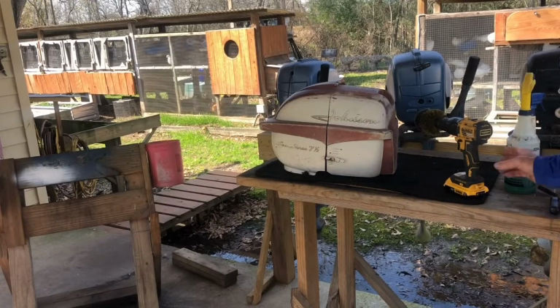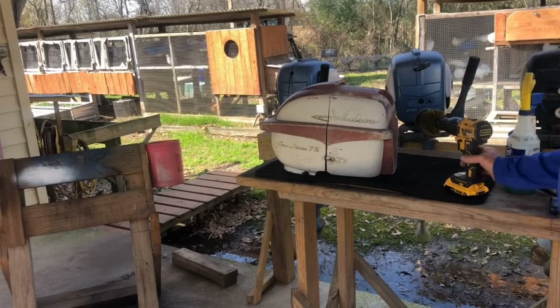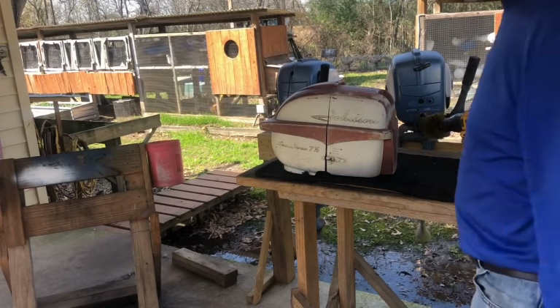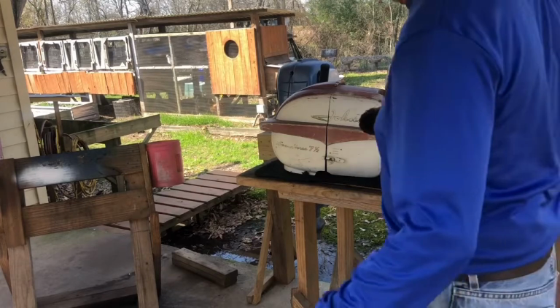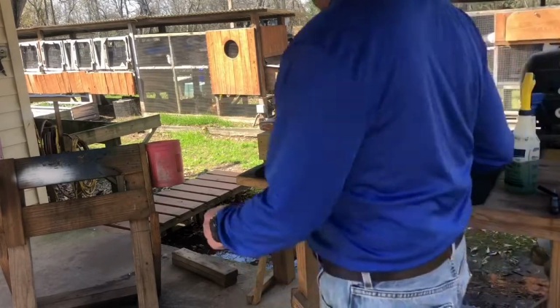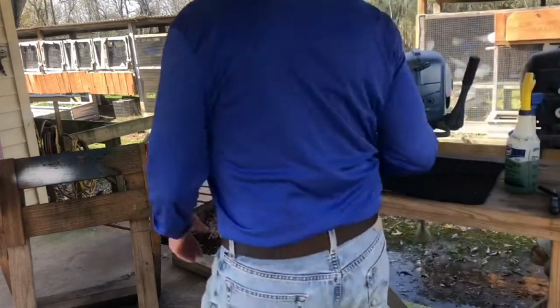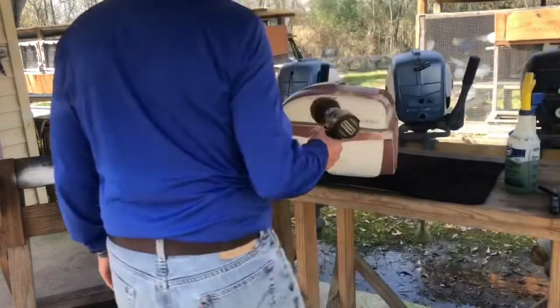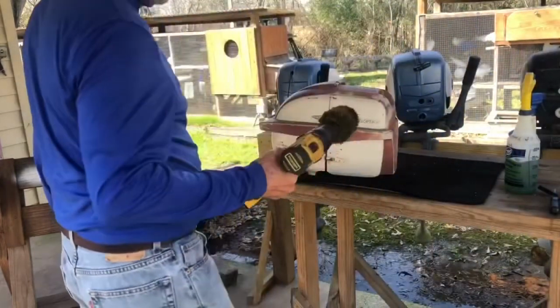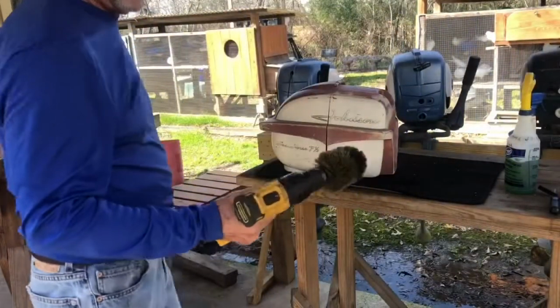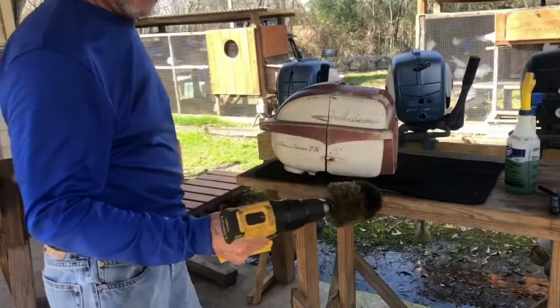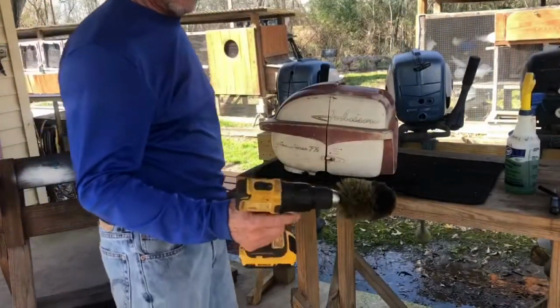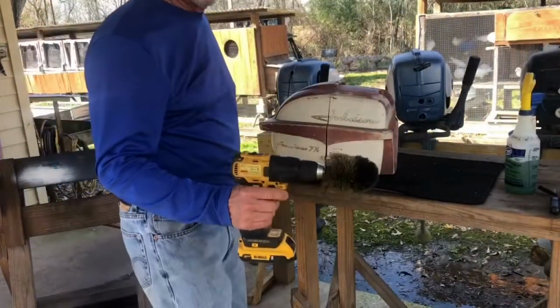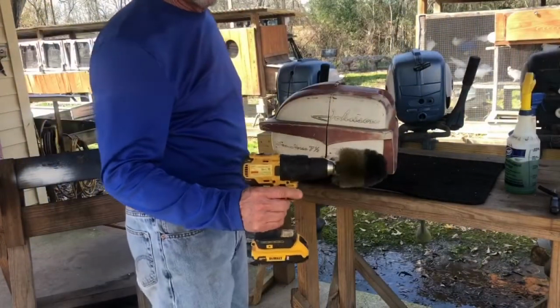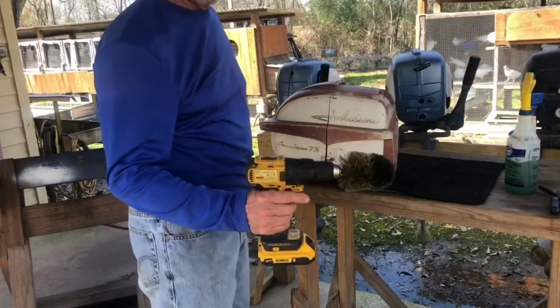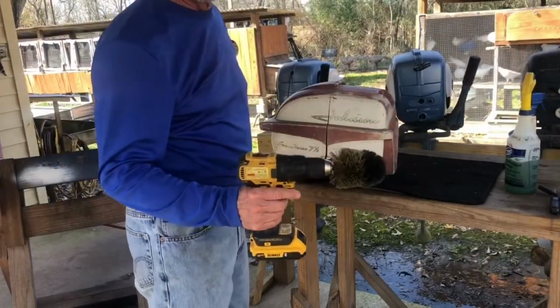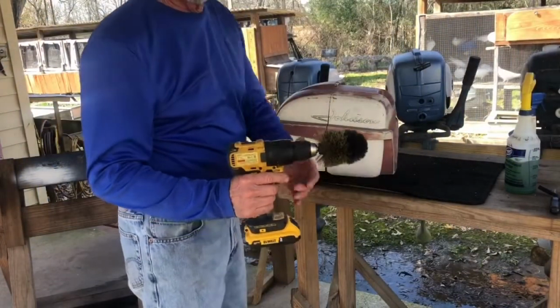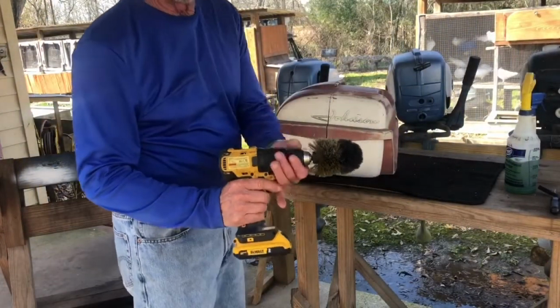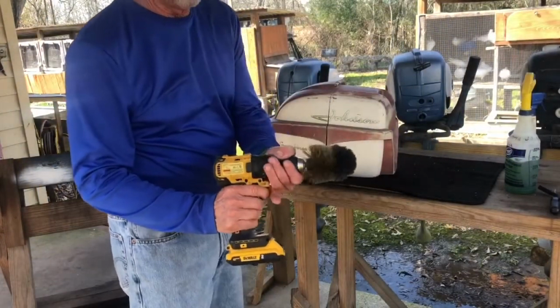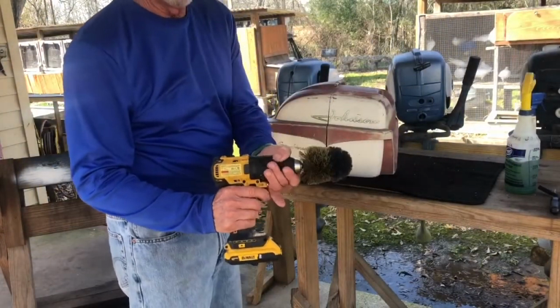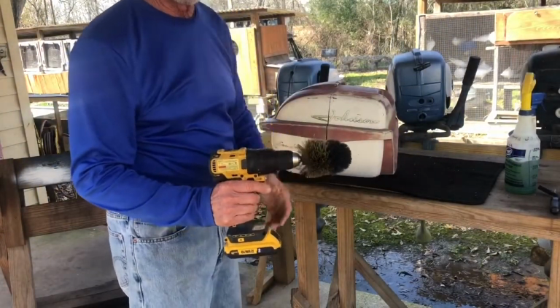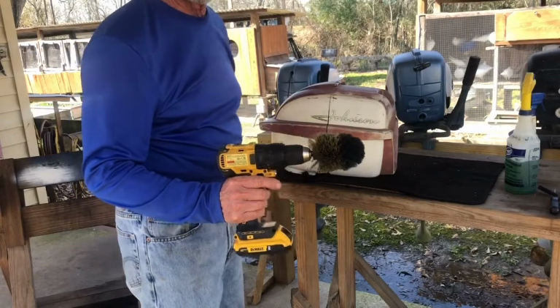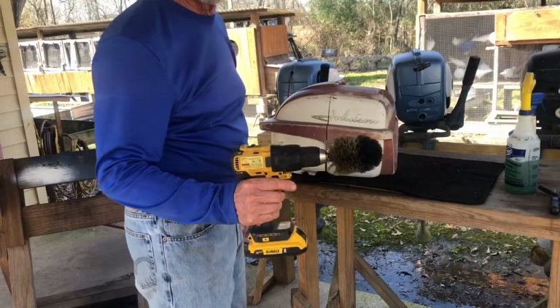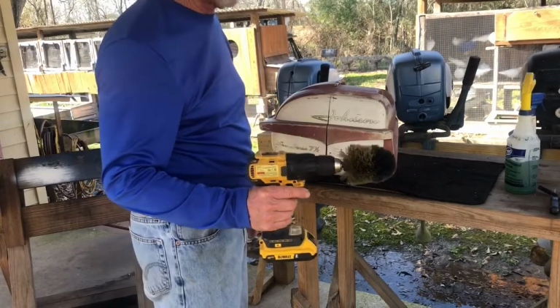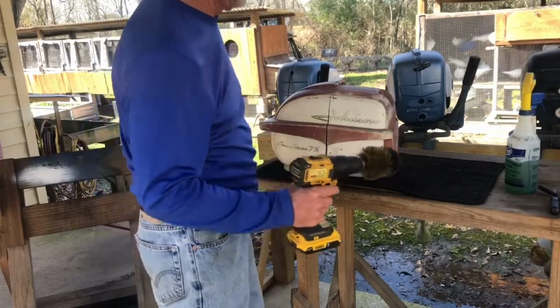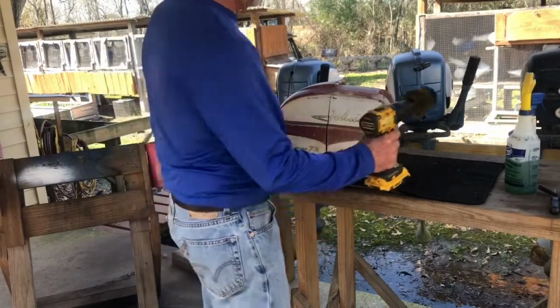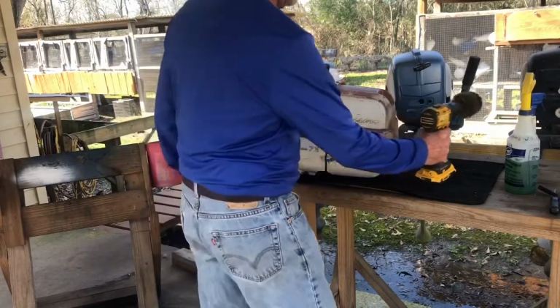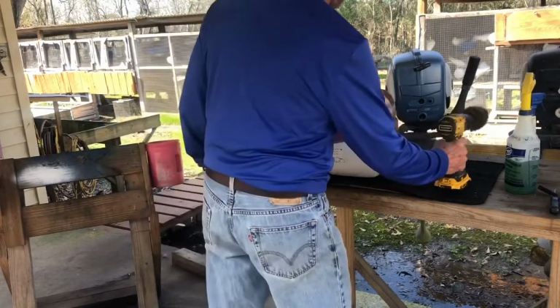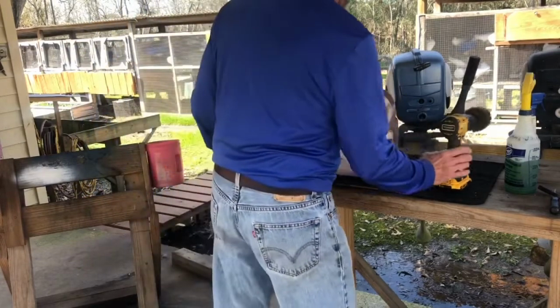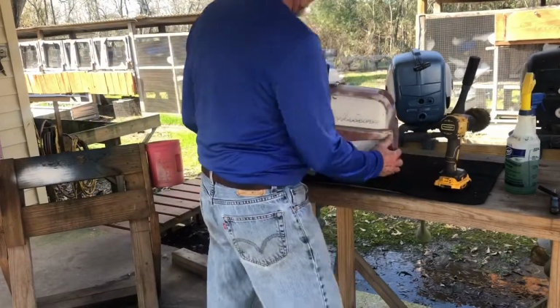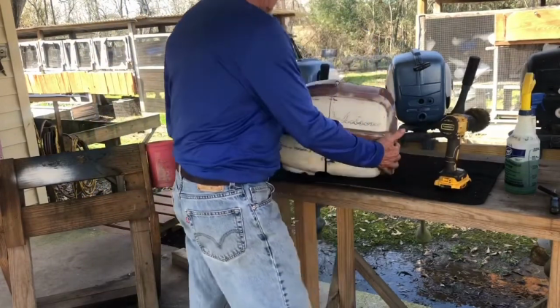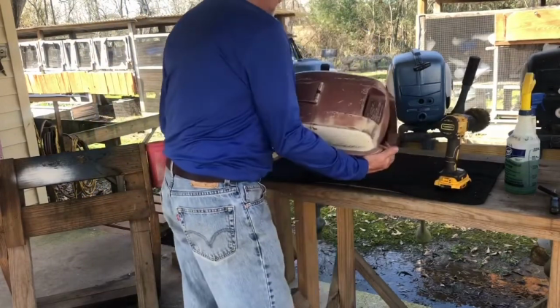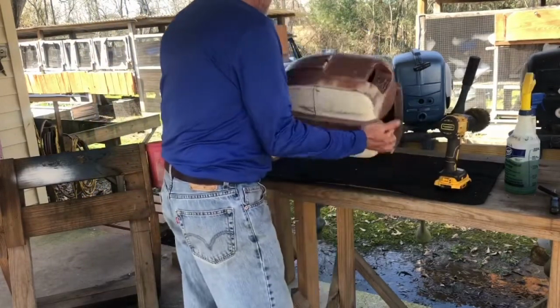I've got my Dewalt 20-volt drill with a soft wire brush on it, so I'm going to start on the inside.